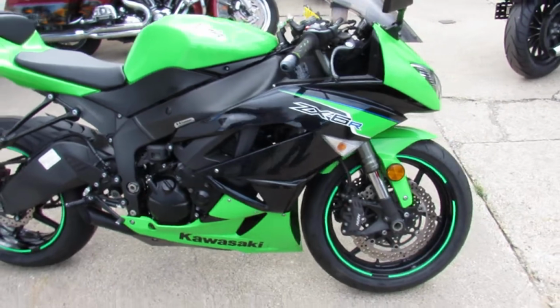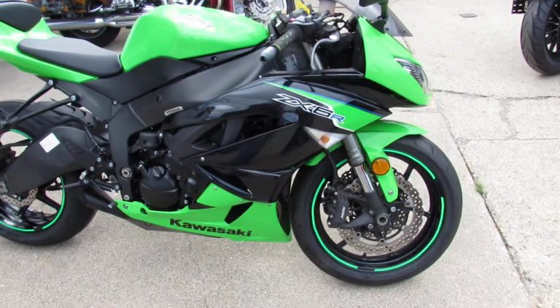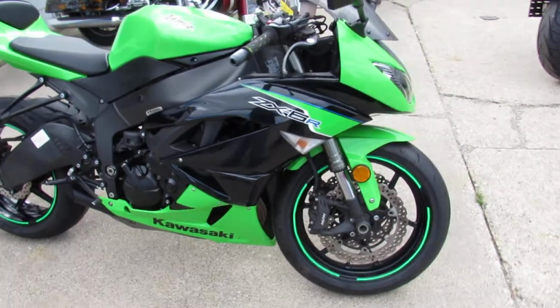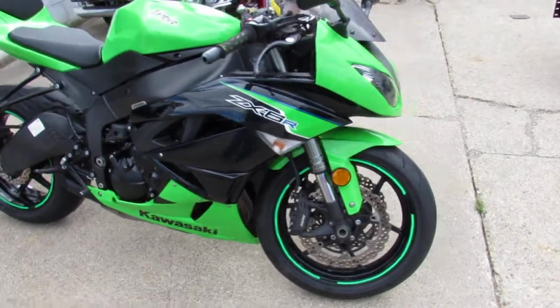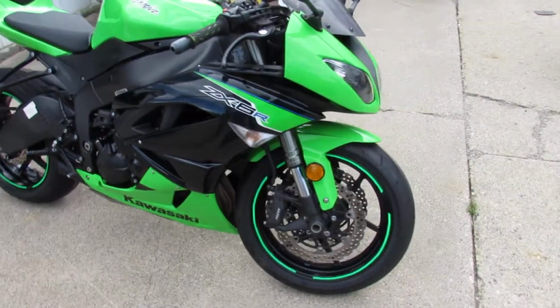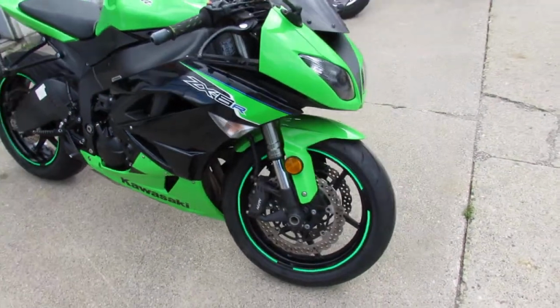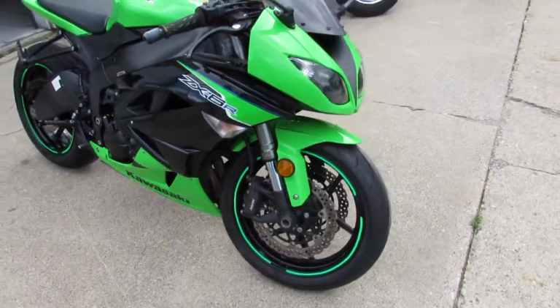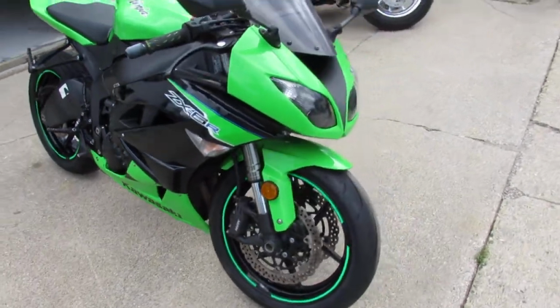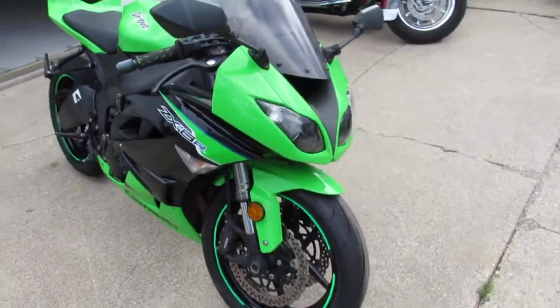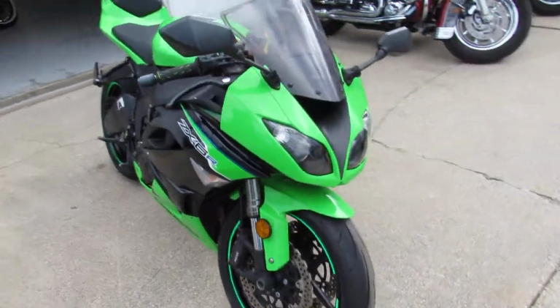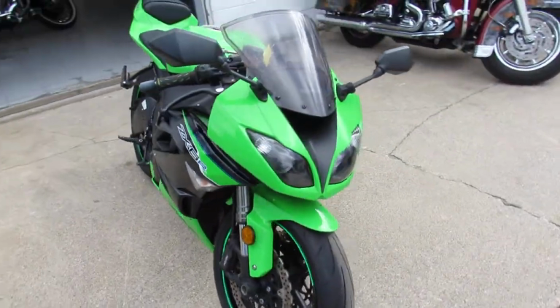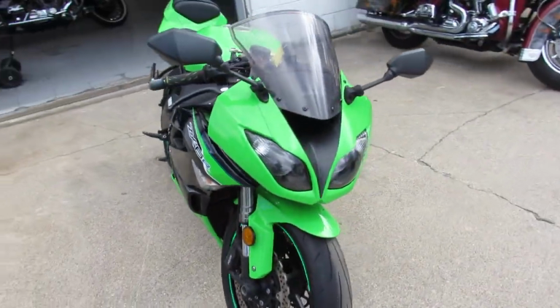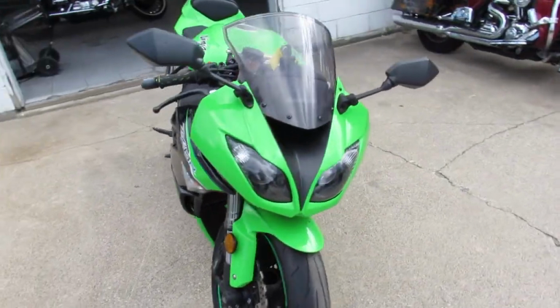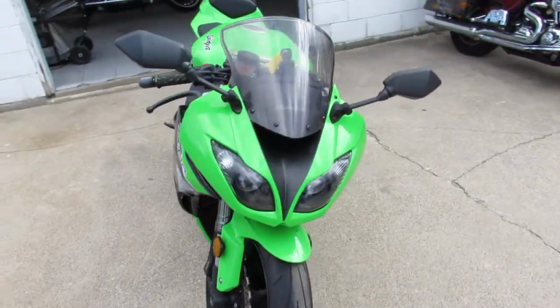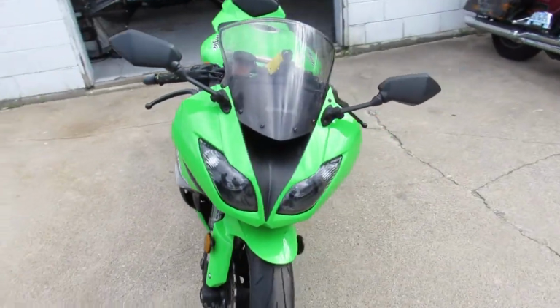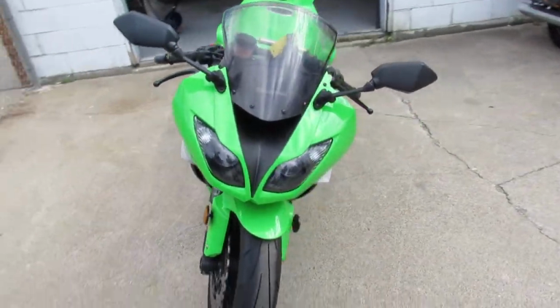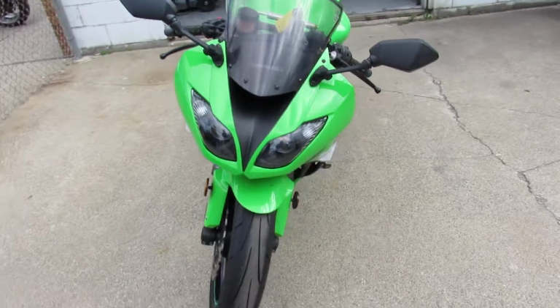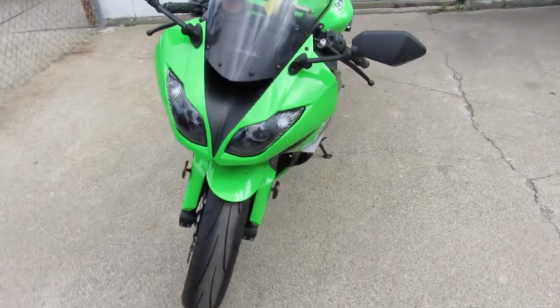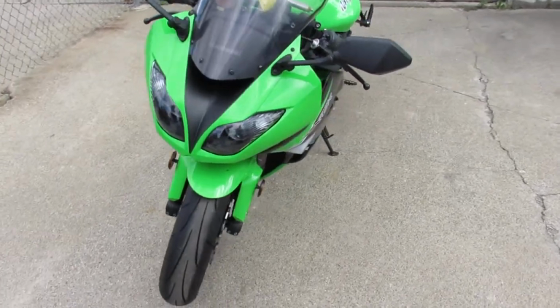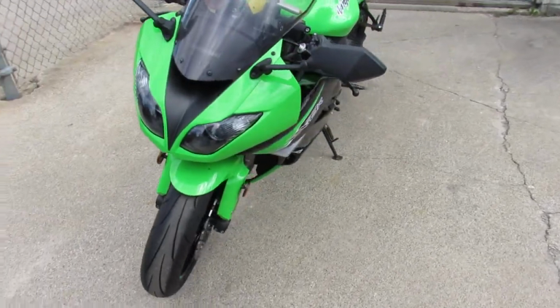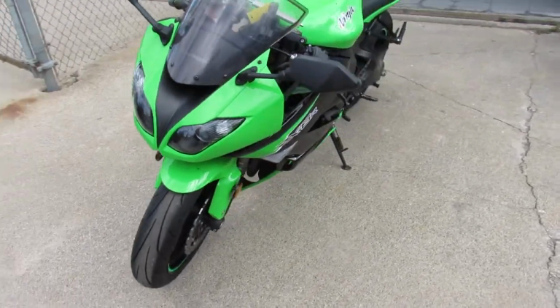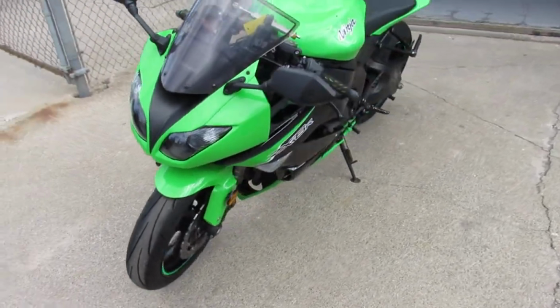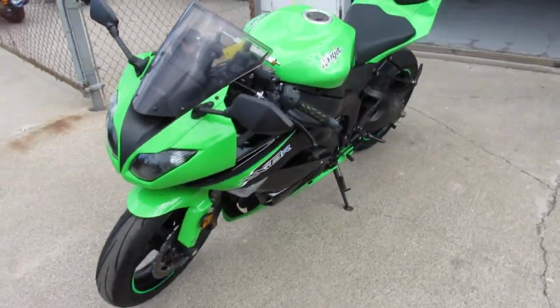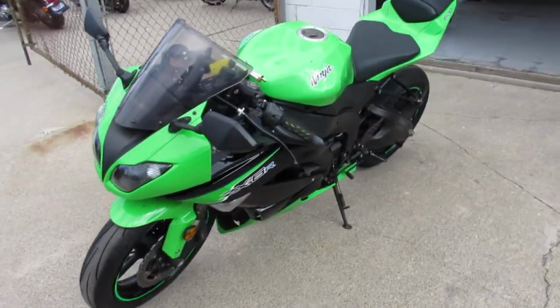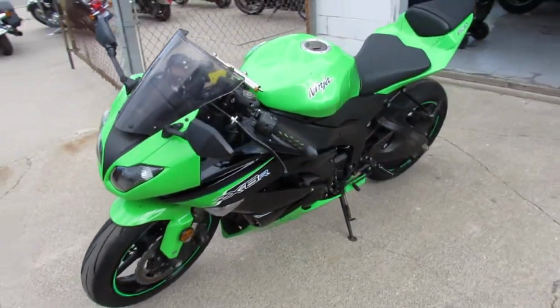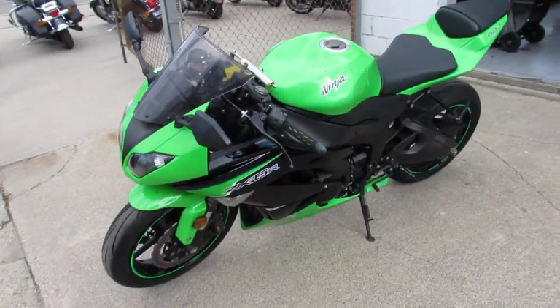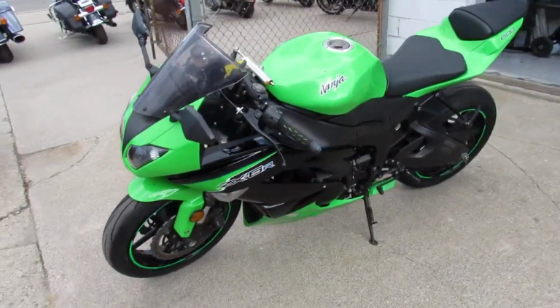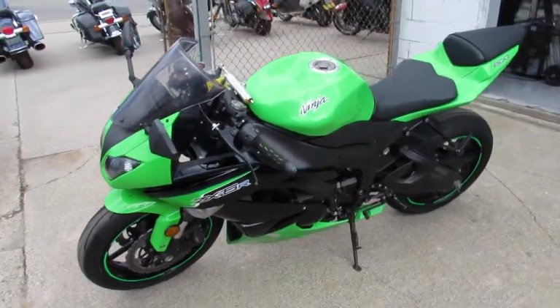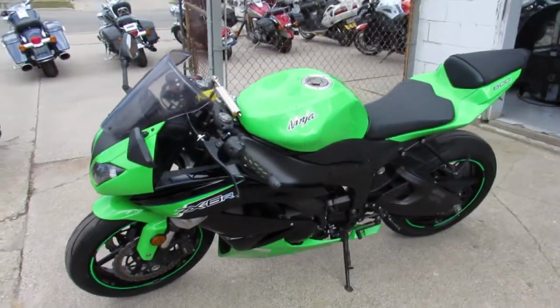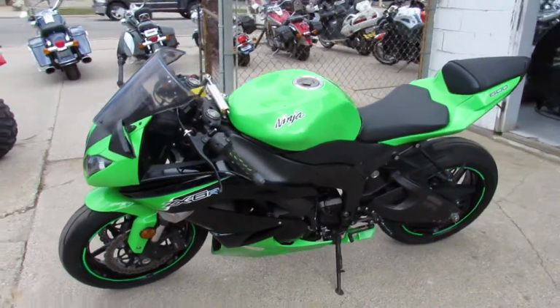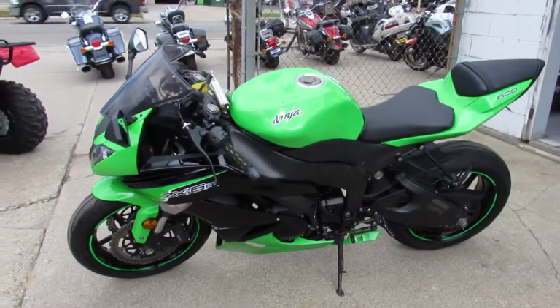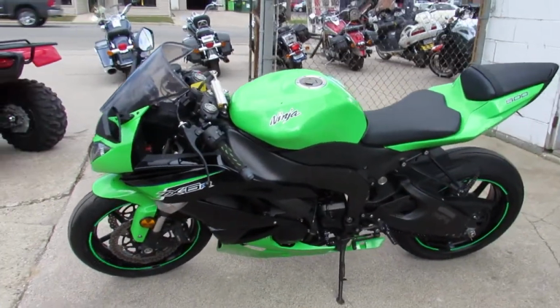Just been serviced at the dealership, ready to hit the open road. This is one sharp bike — this thing is clean. You guys can tear up the streets on this ZX-6R for $7,599, 2012.